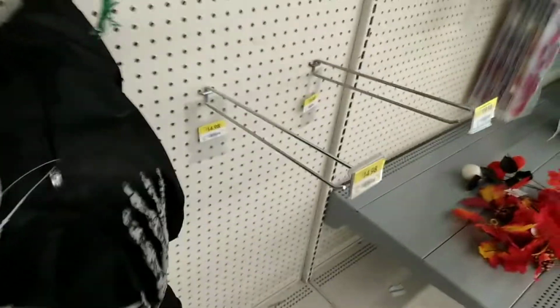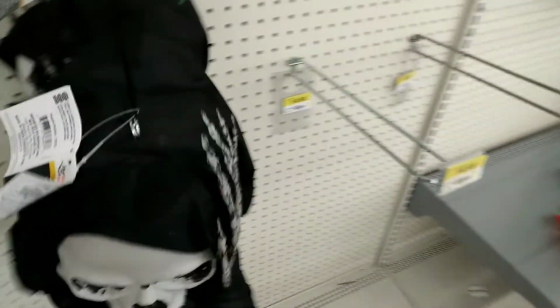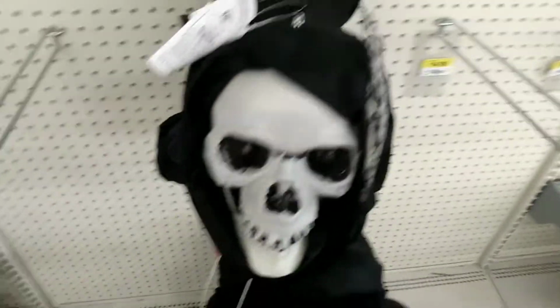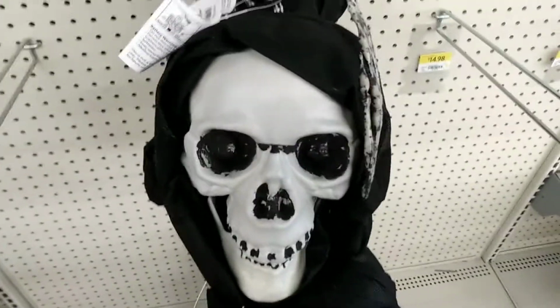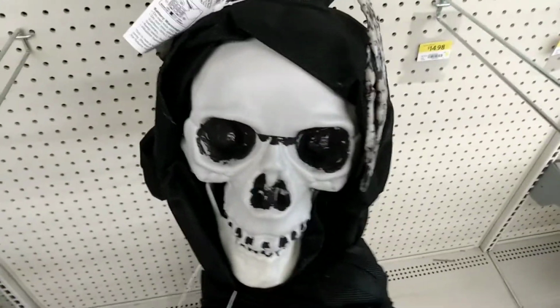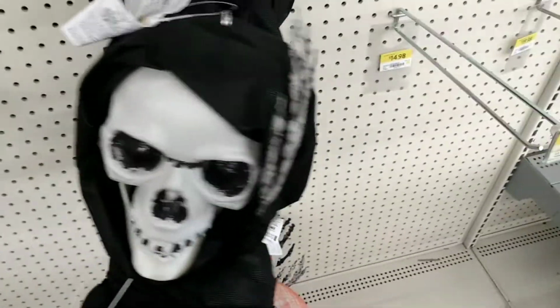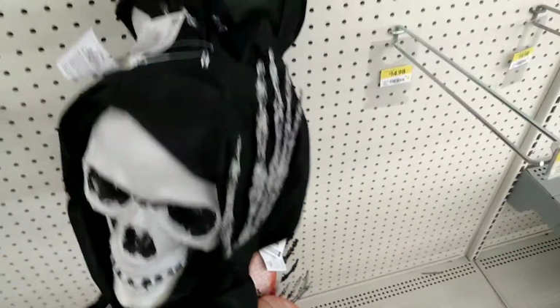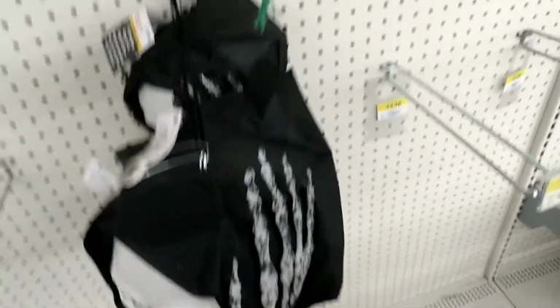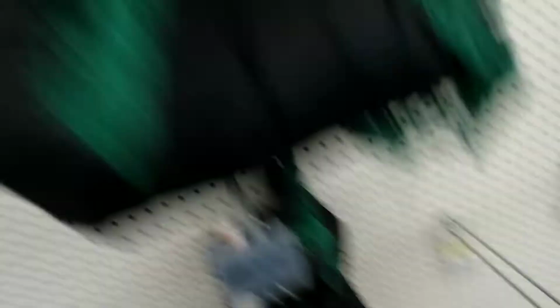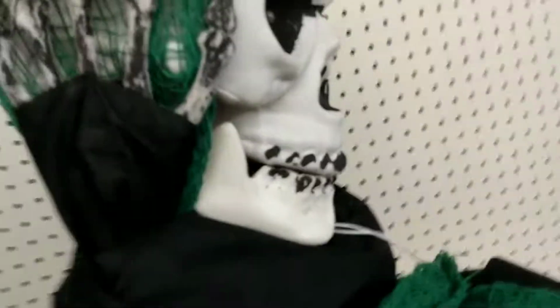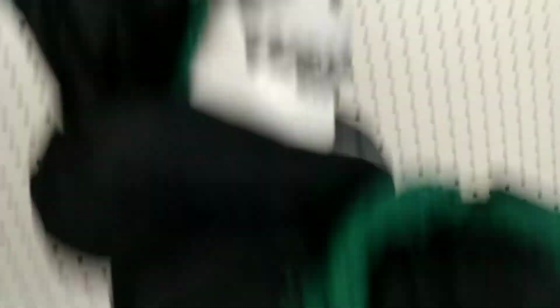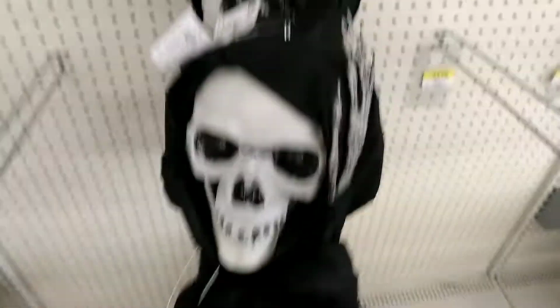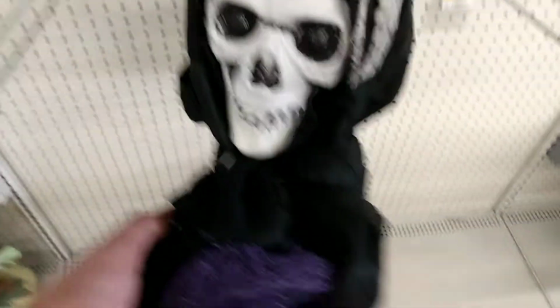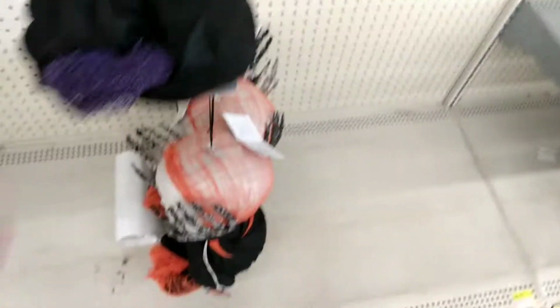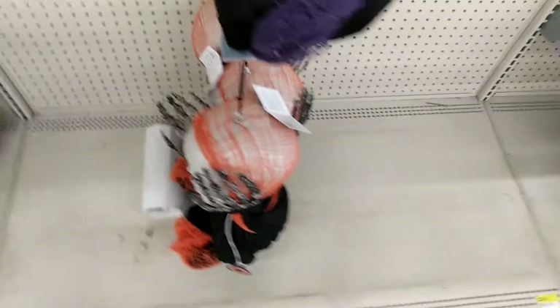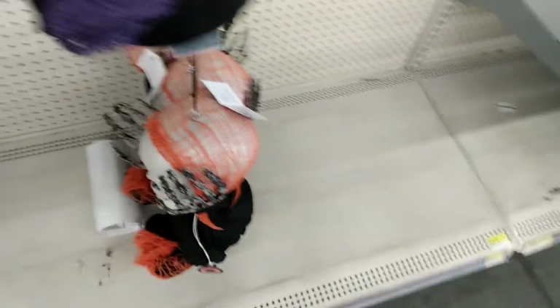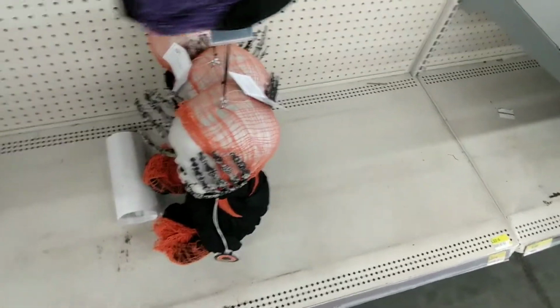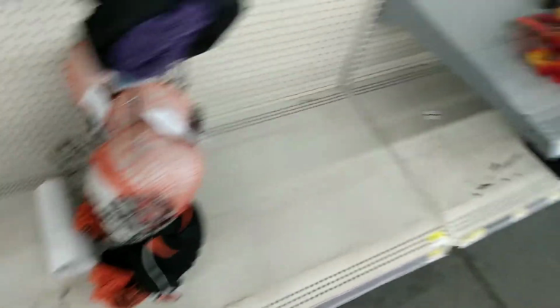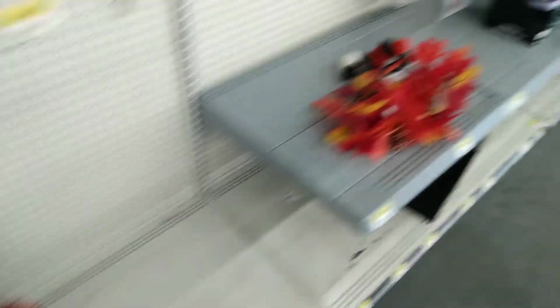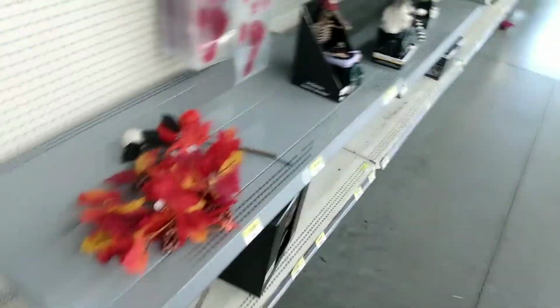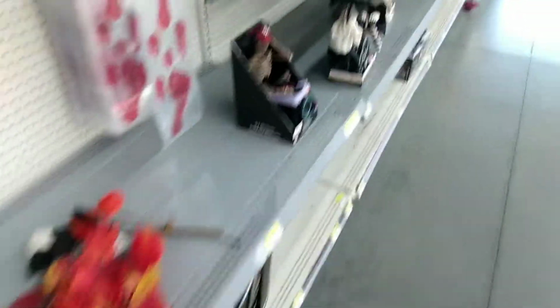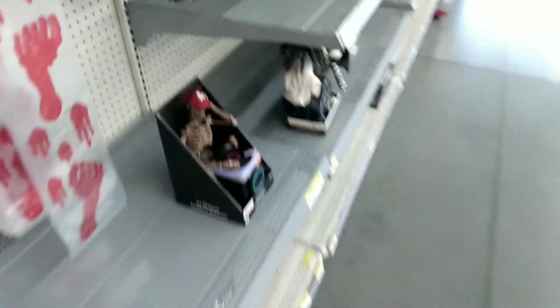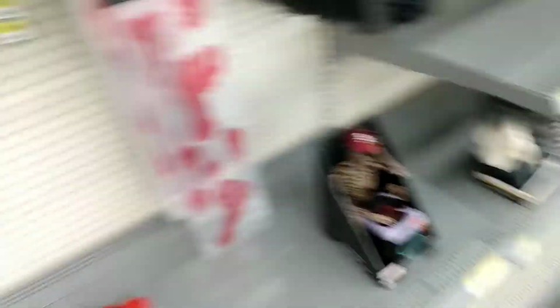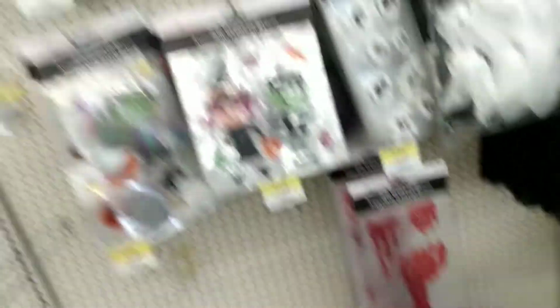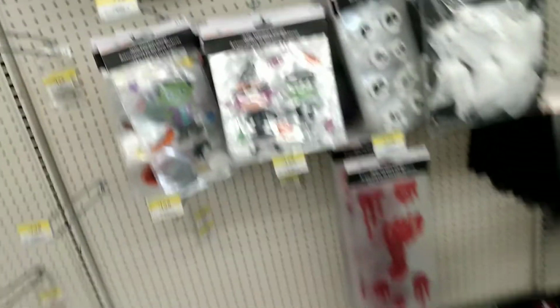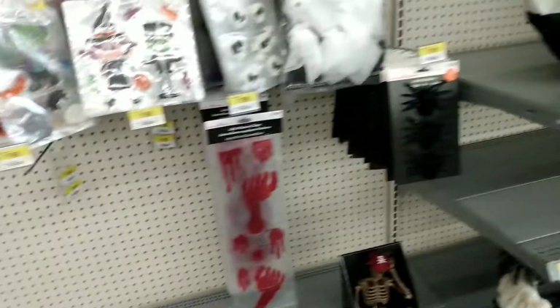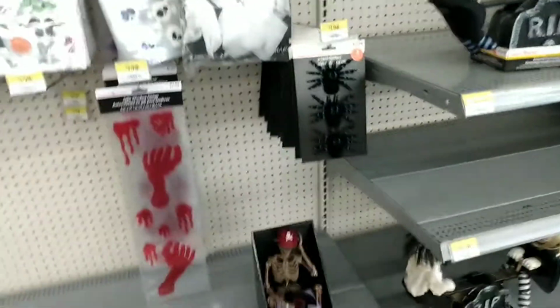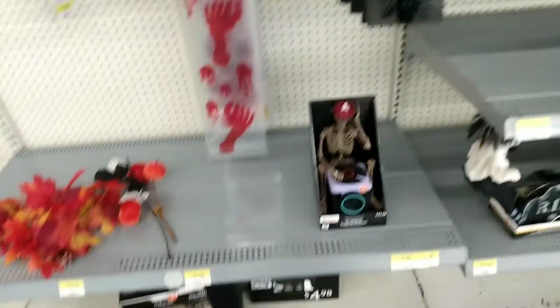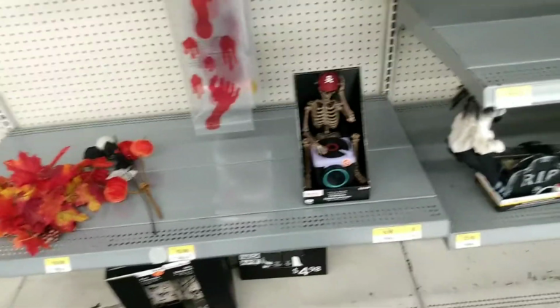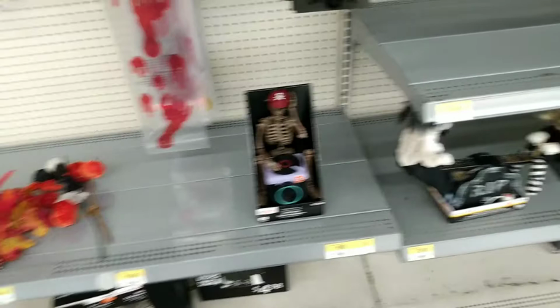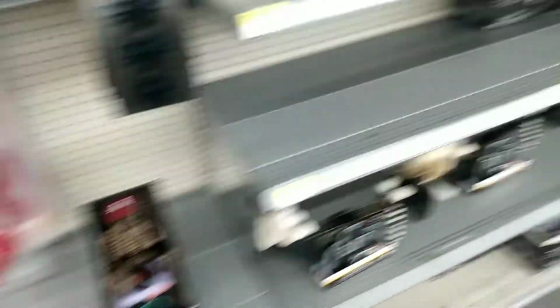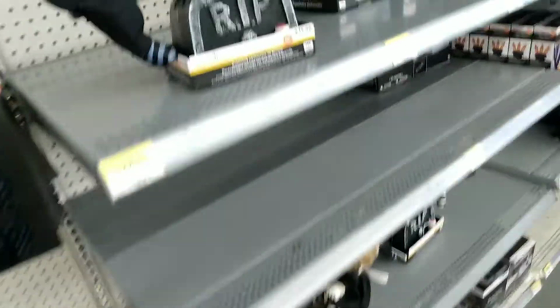There's the Grim Reaper right here, looks really cool. There's a green one, a purple one, and an orange one down there. Some wreaths, and some basic Halloween stuff.